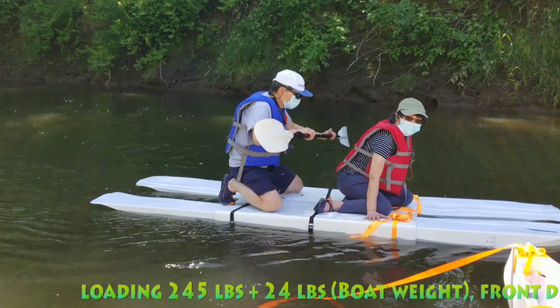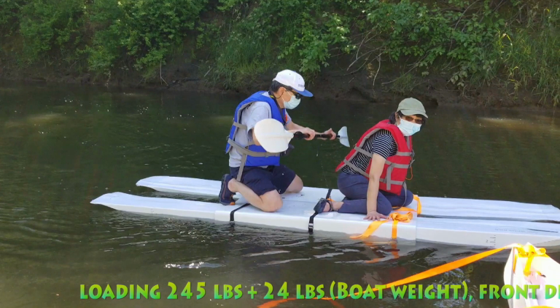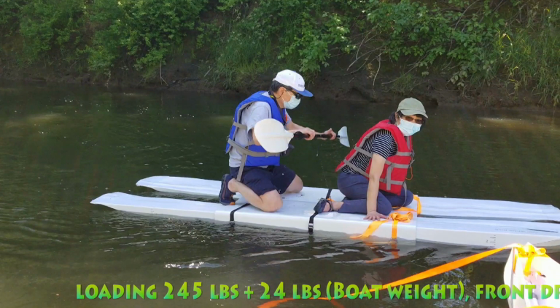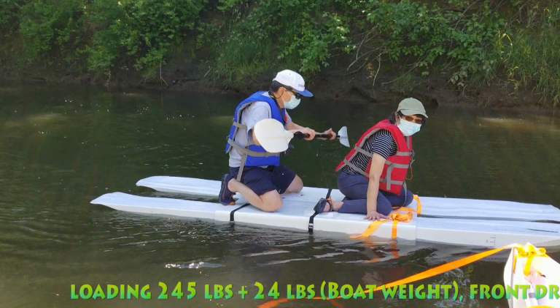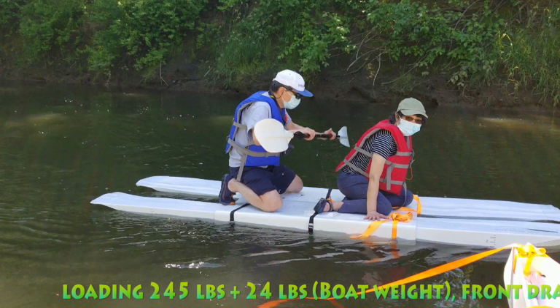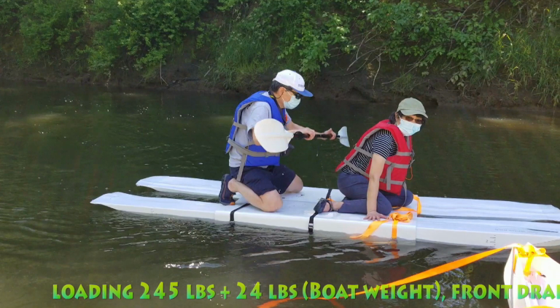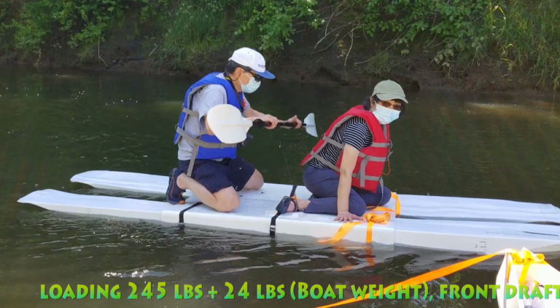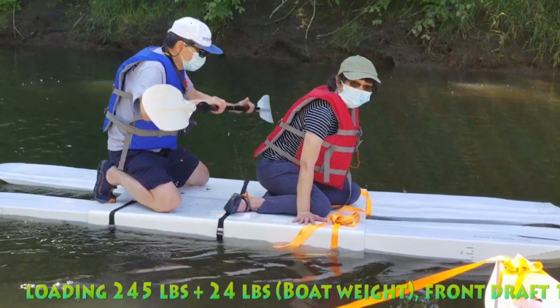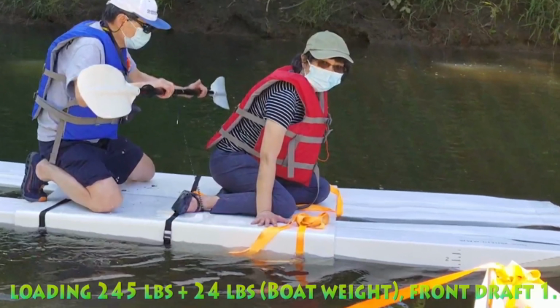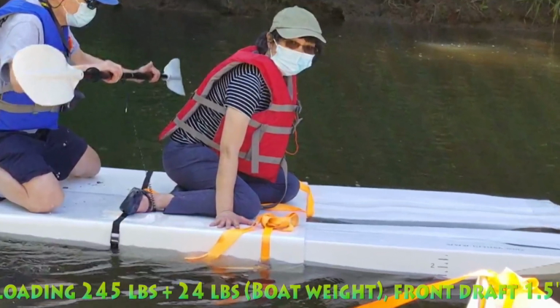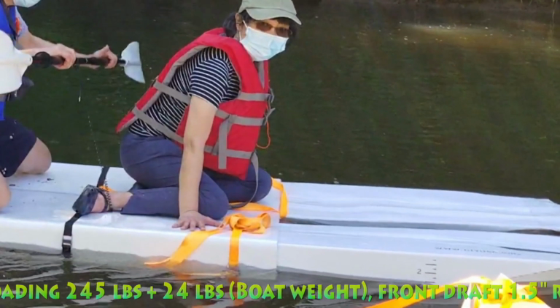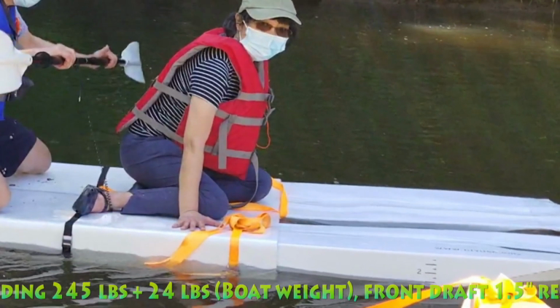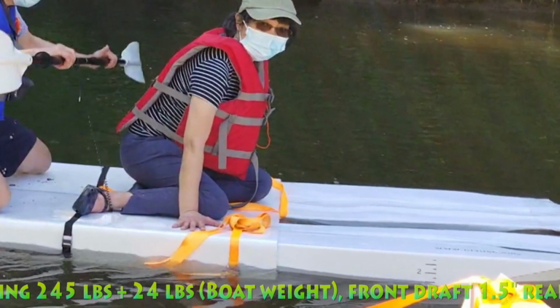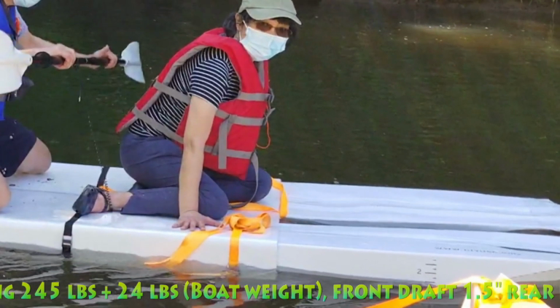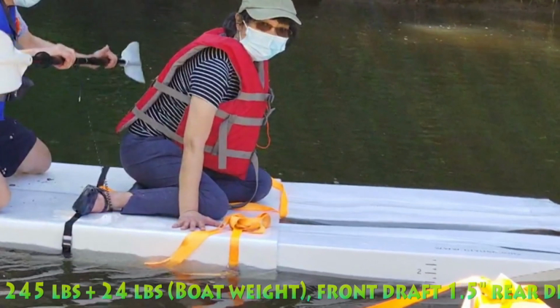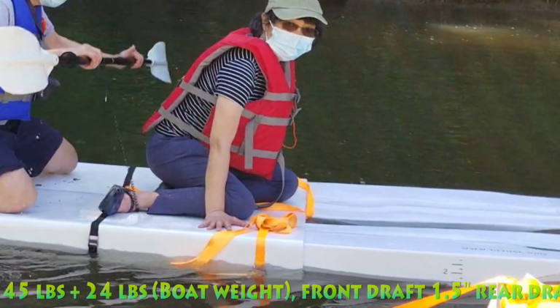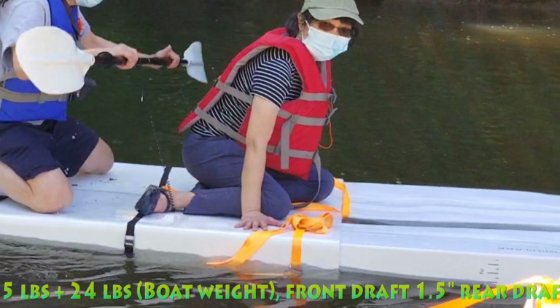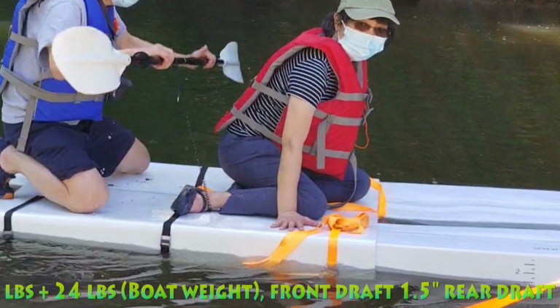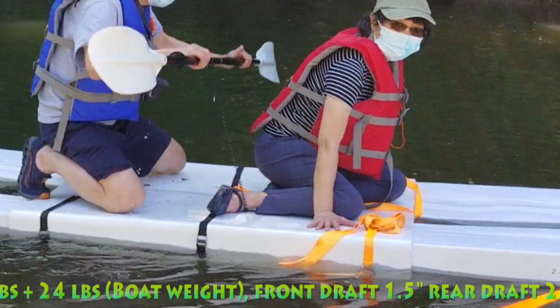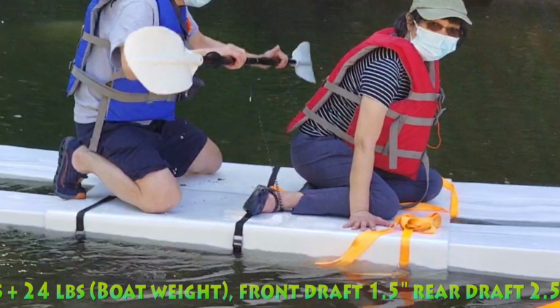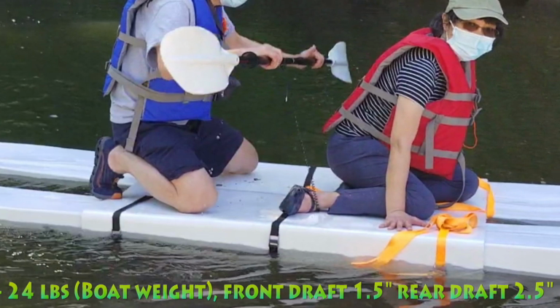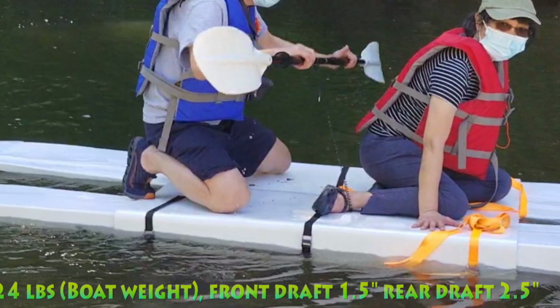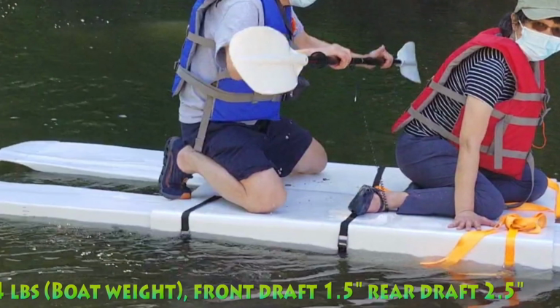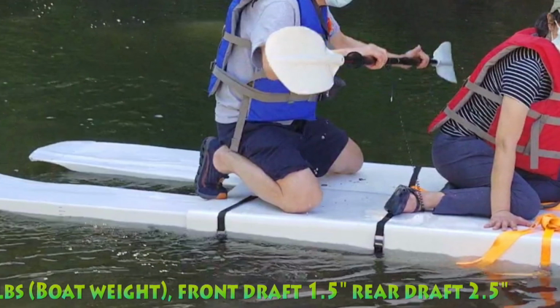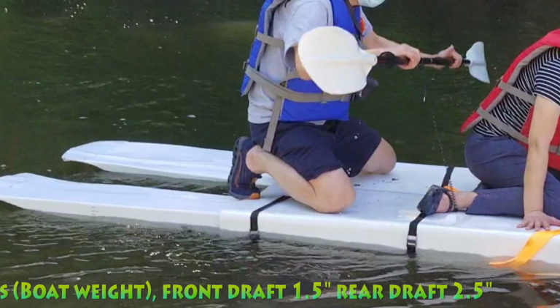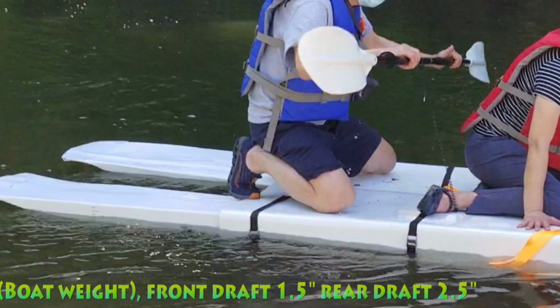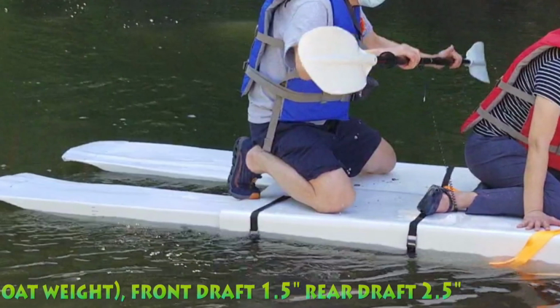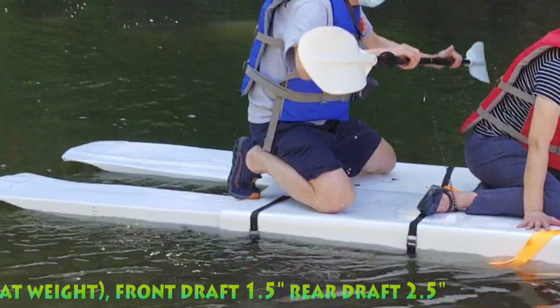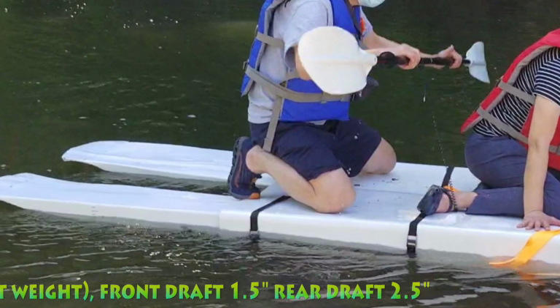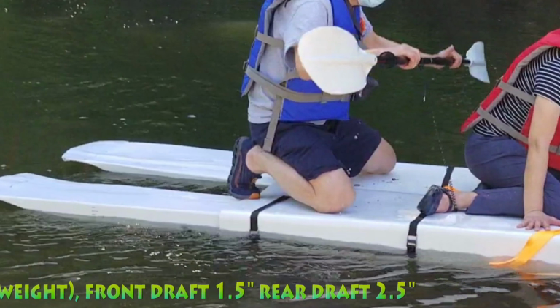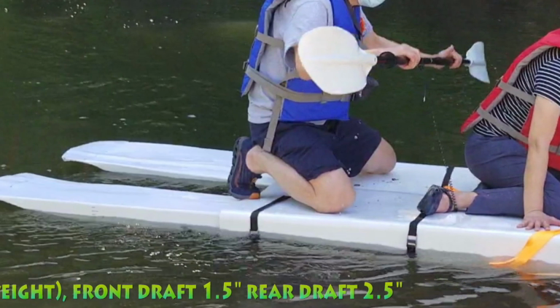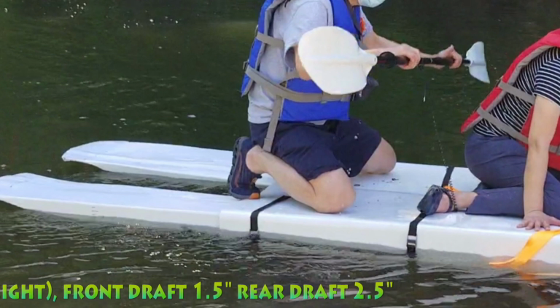With two people and the total weight of the boat at about 270 pounds, the drop at the front is 1.5 inches and the back is 2.5 inches.